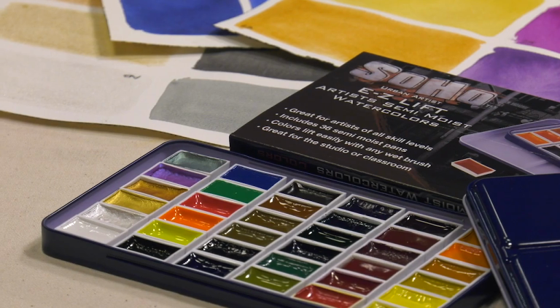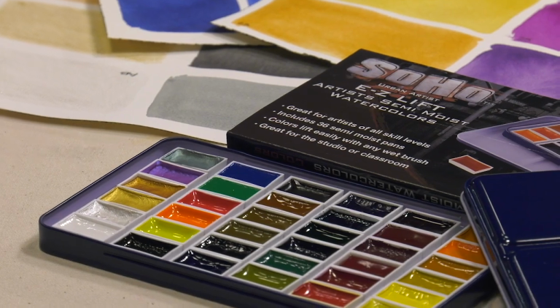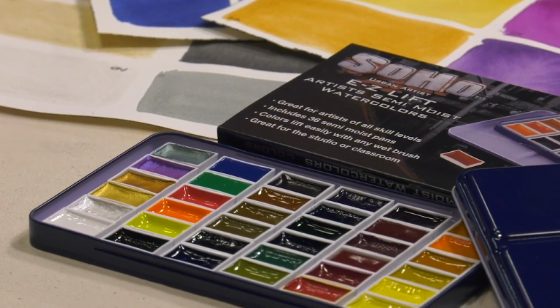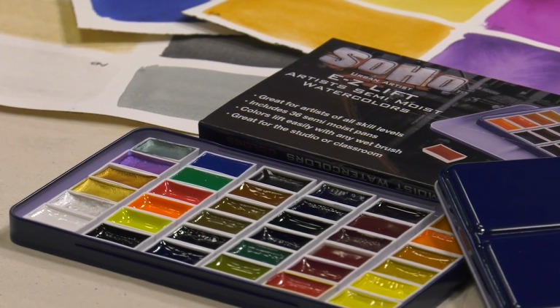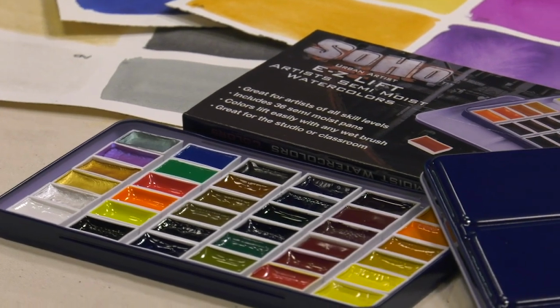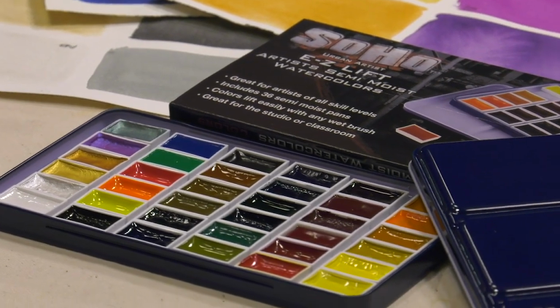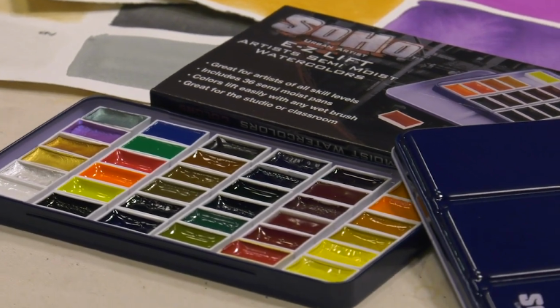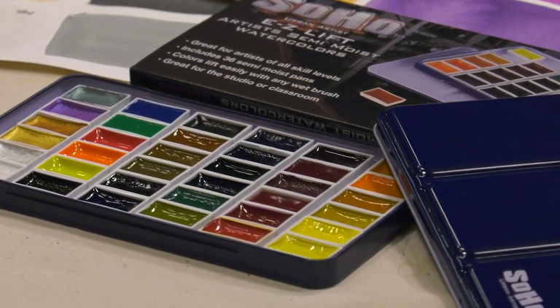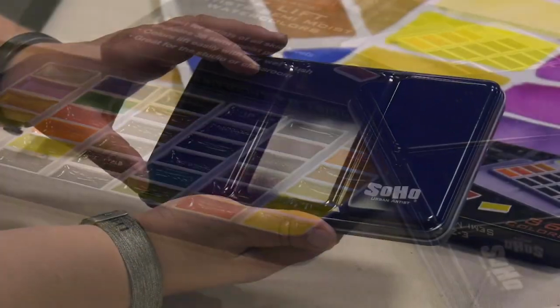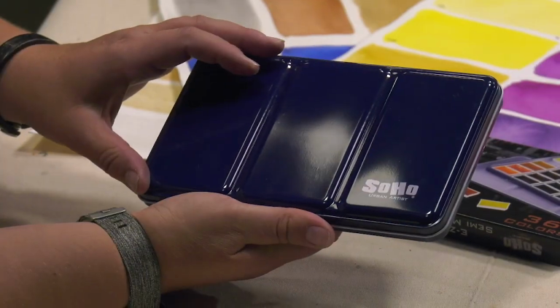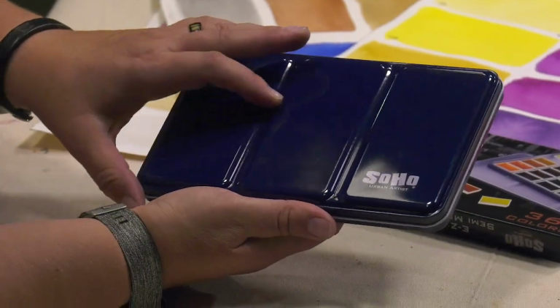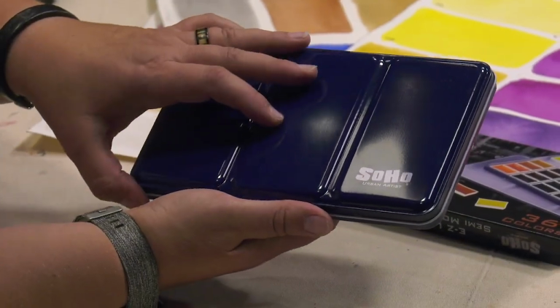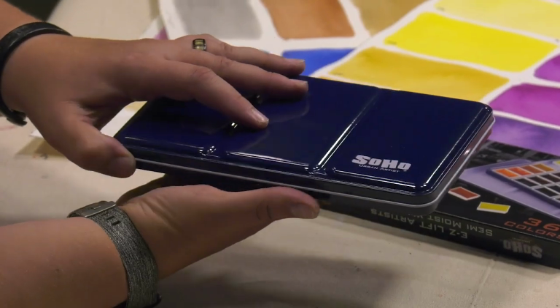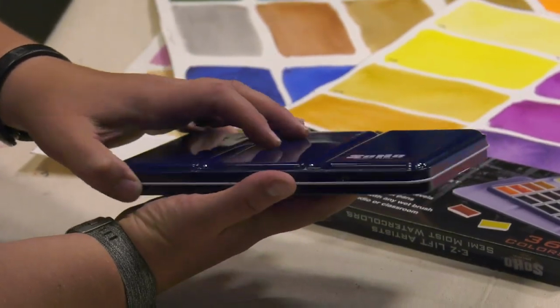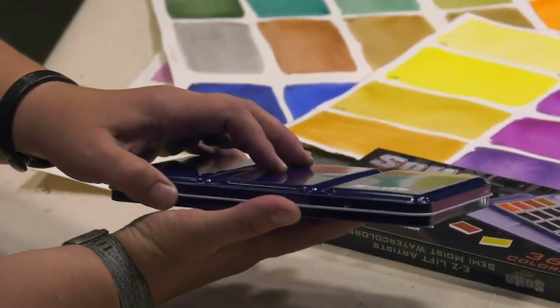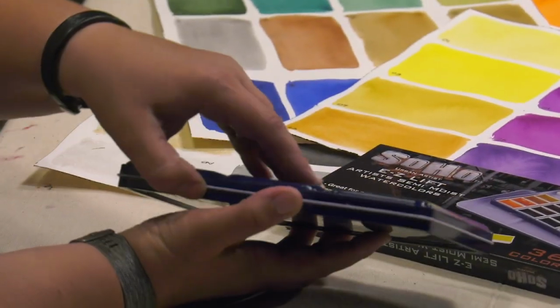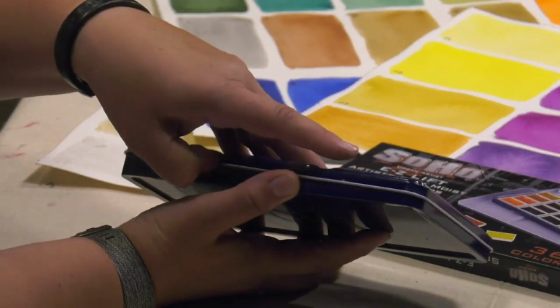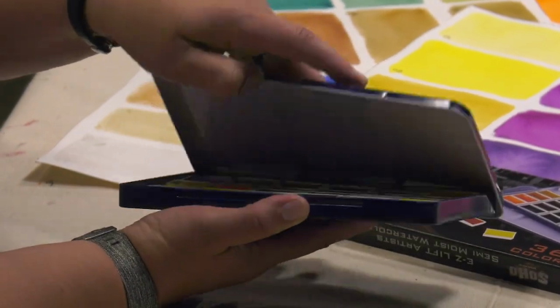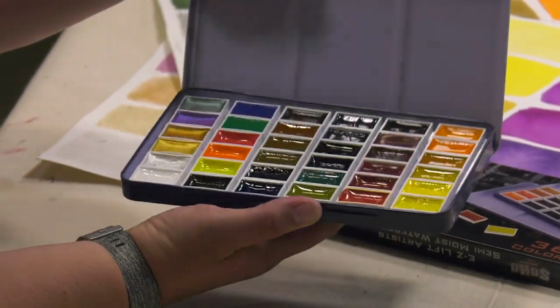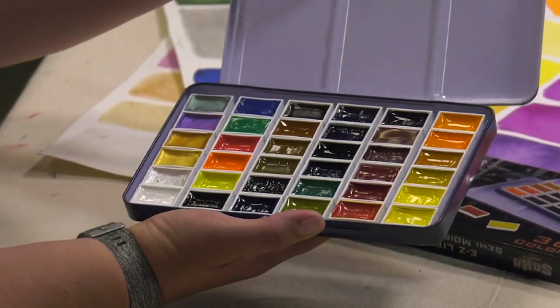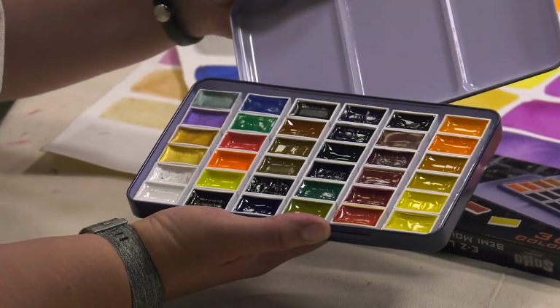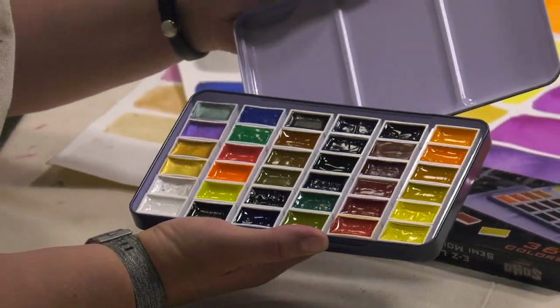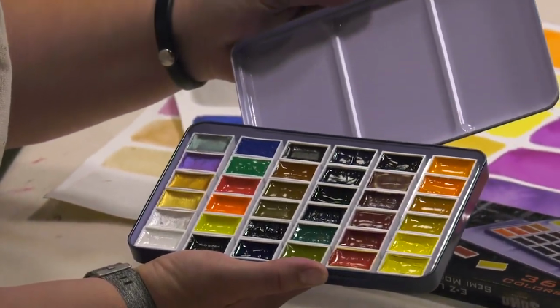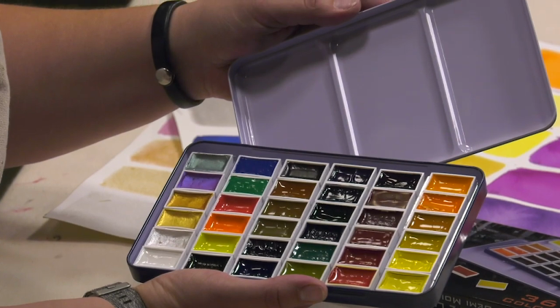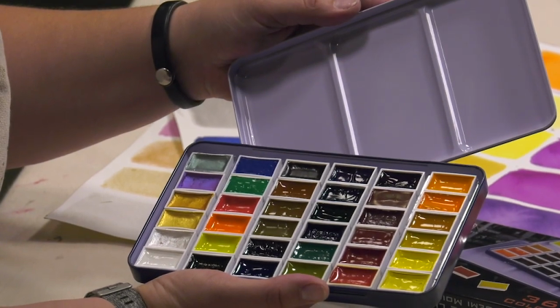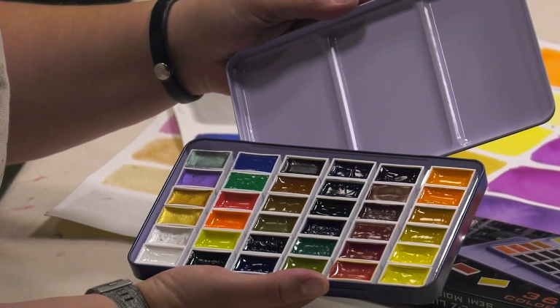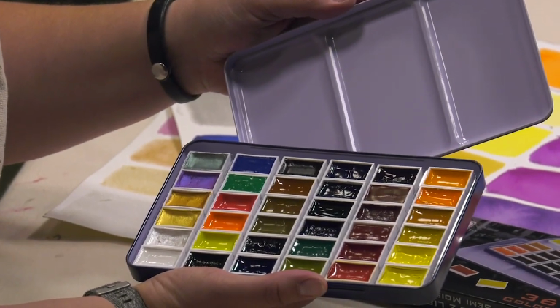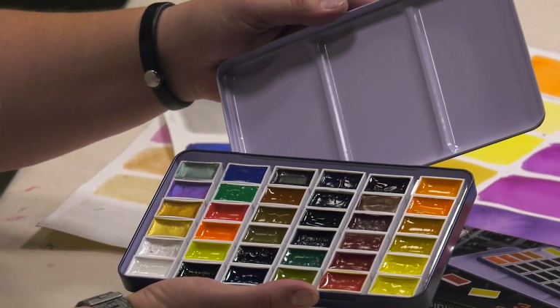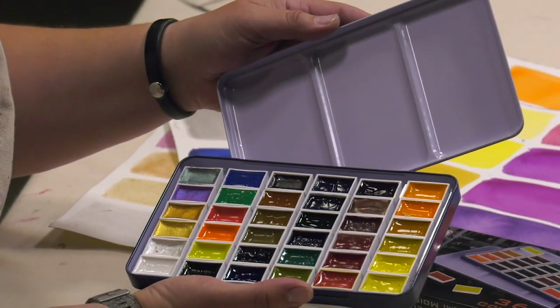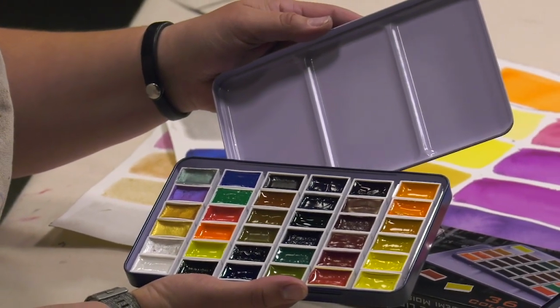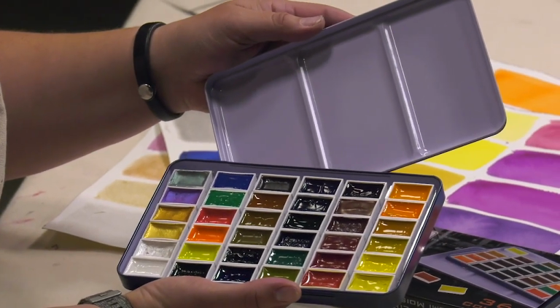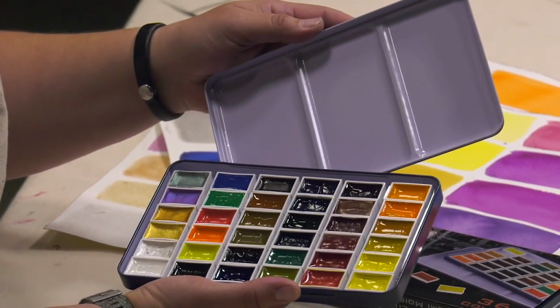The SoHo Easy Lift Artist Watercolor Pan Set is housed in a durable tin case with plenty of color mixing room in the lid. Designed for maximum portability, the 36 hole pans are tightly arranged to keep the tin in perfect portable size for travel or to carry in workshops.